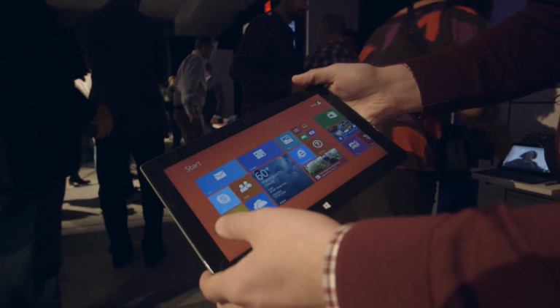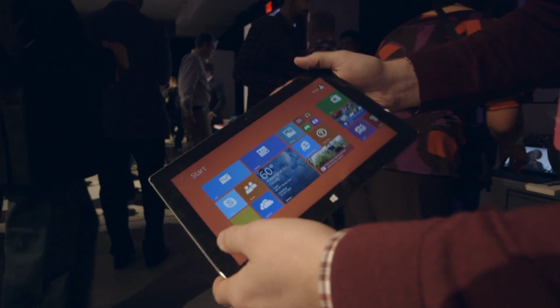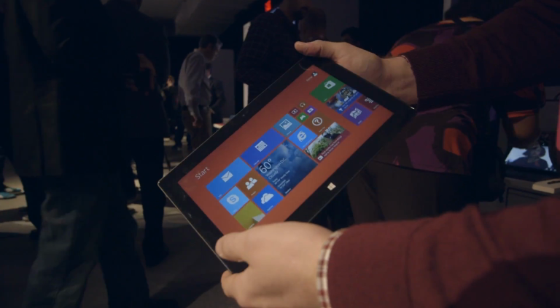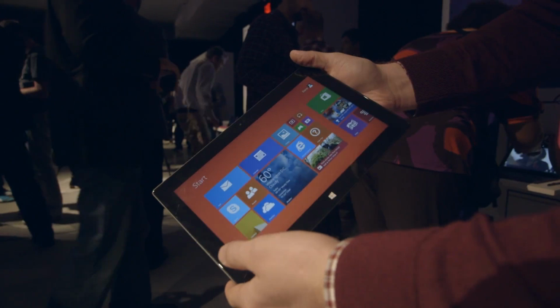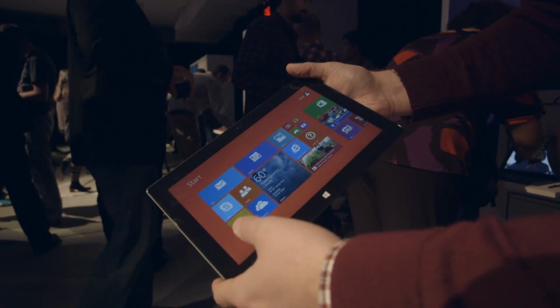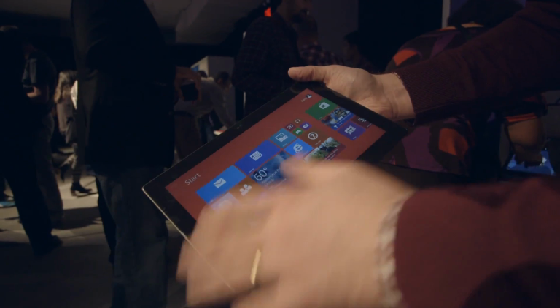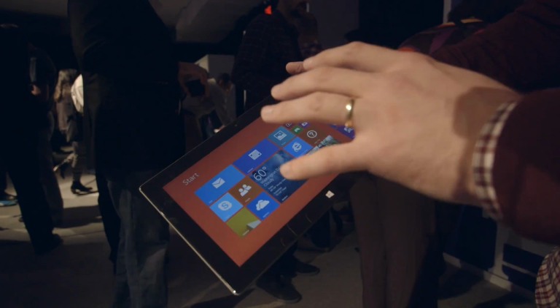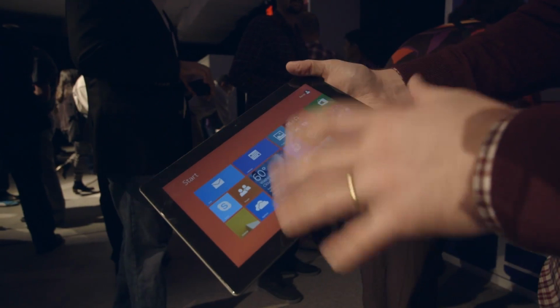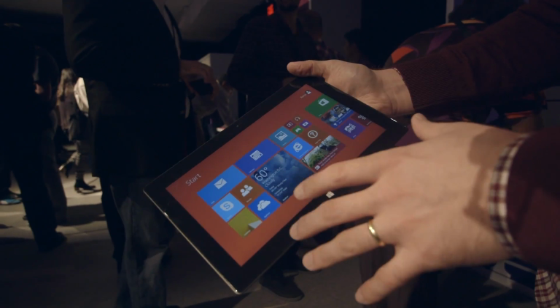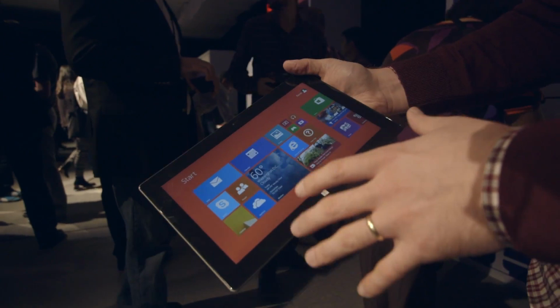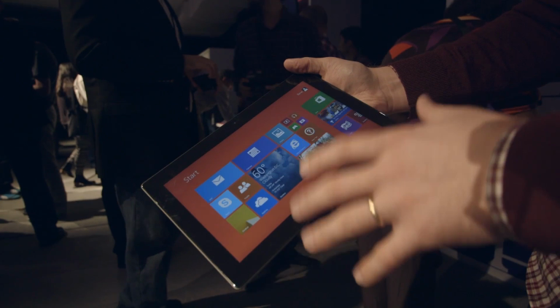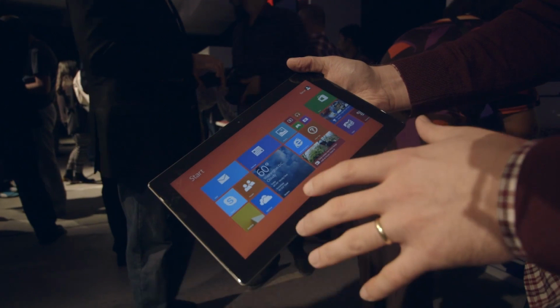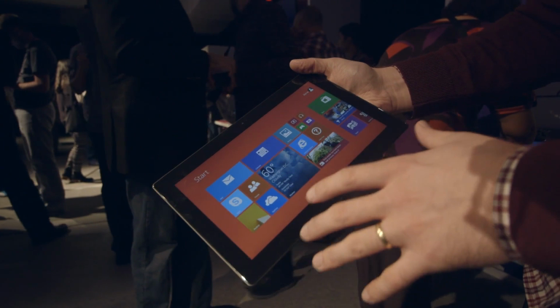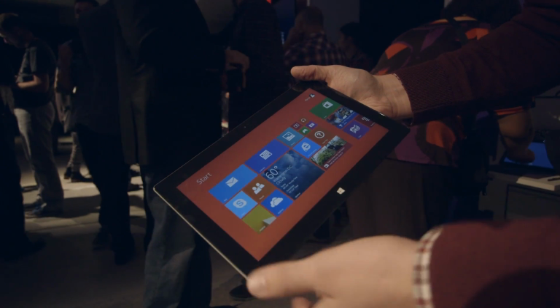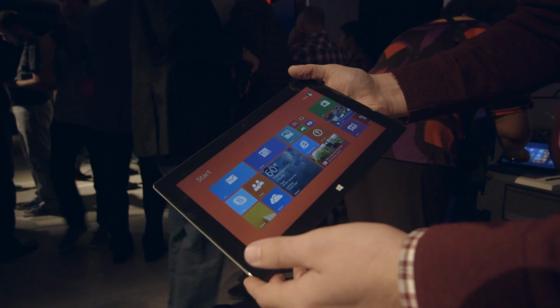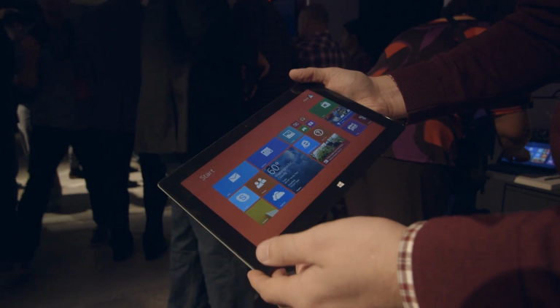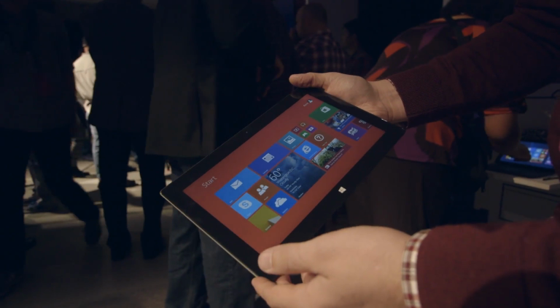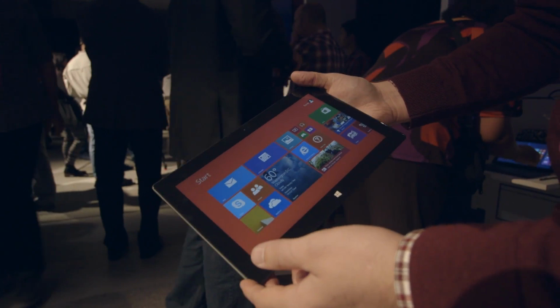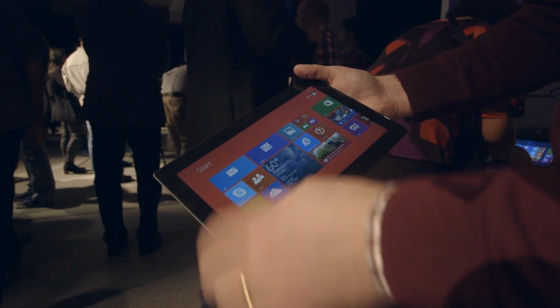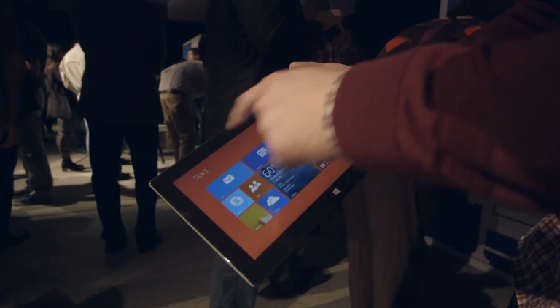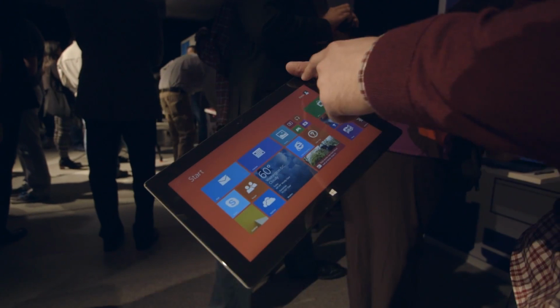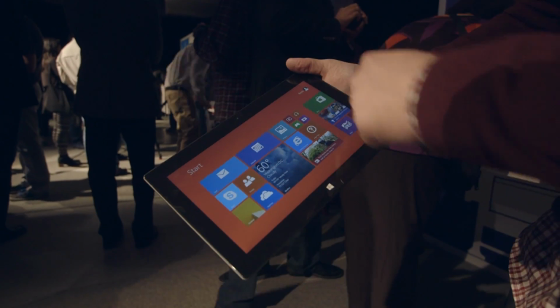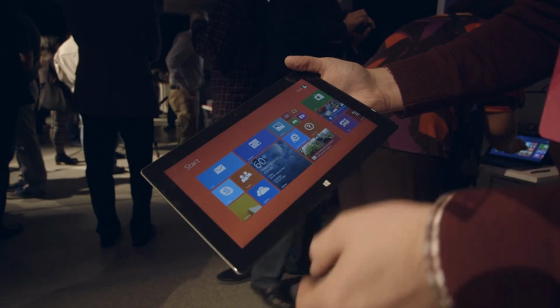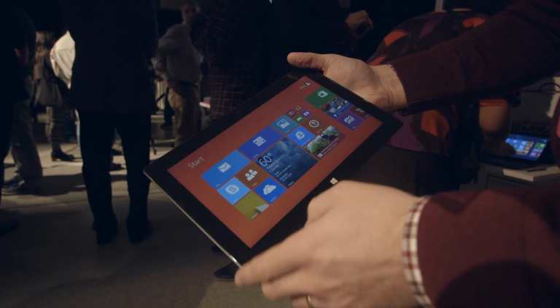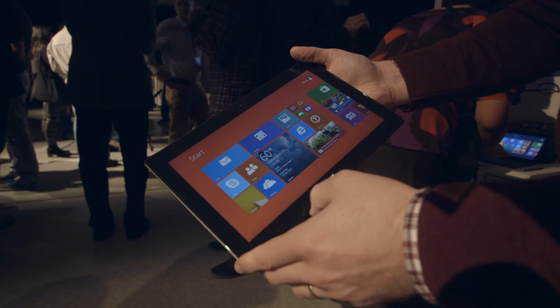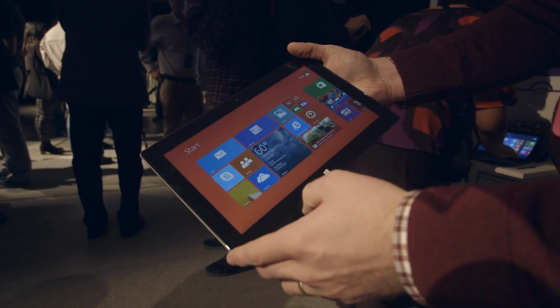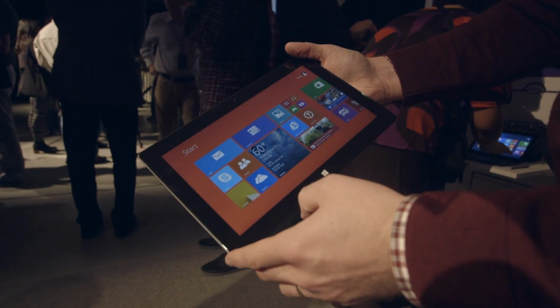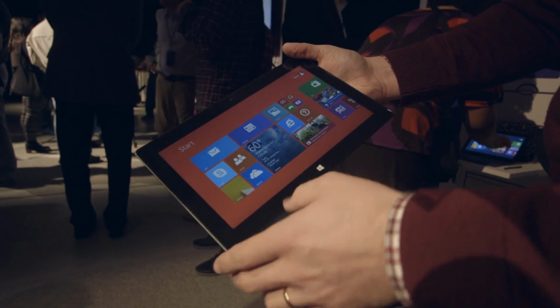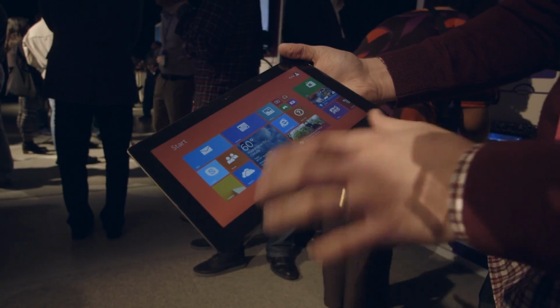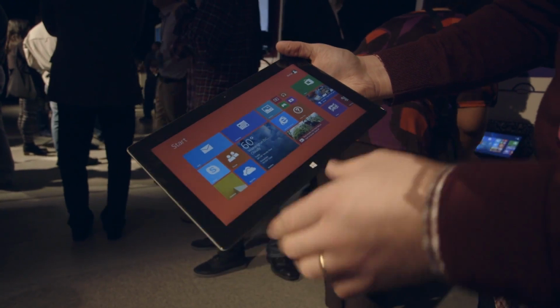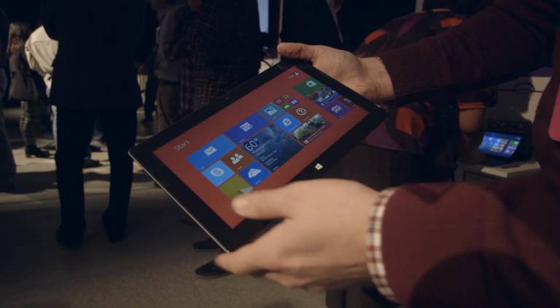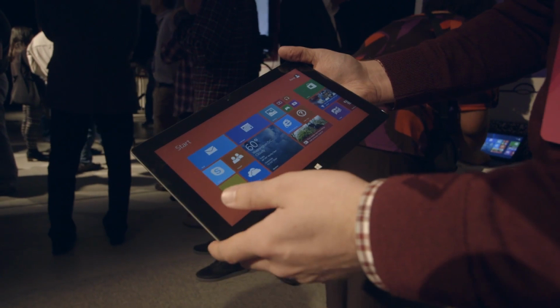The screen is said to have 45% better color accuracy than last year's model, but it is still a 1920x1080p panel.